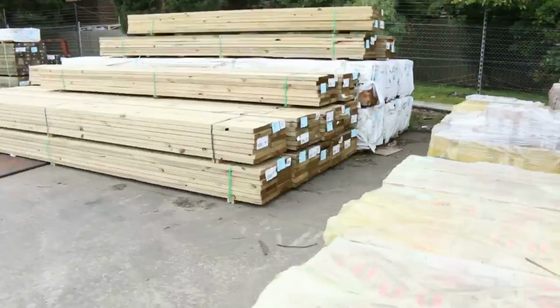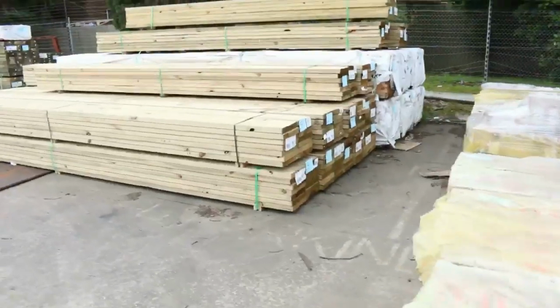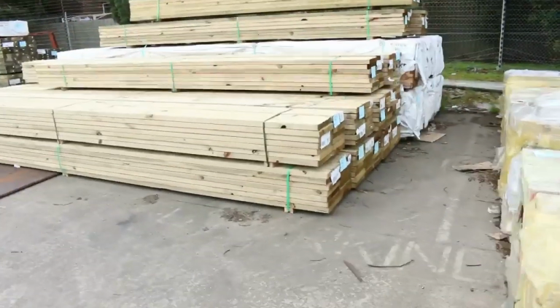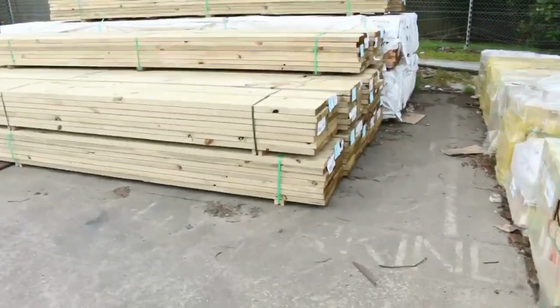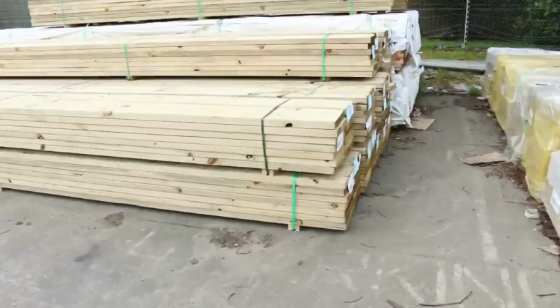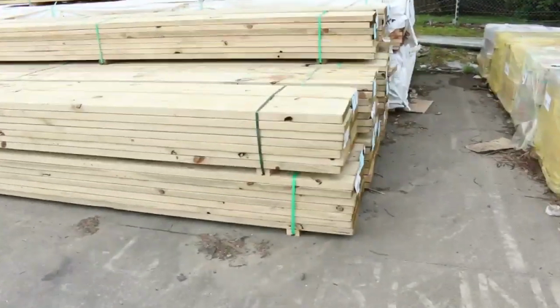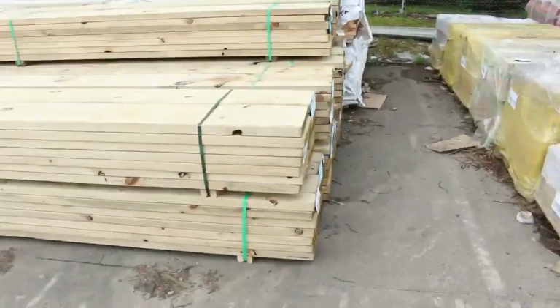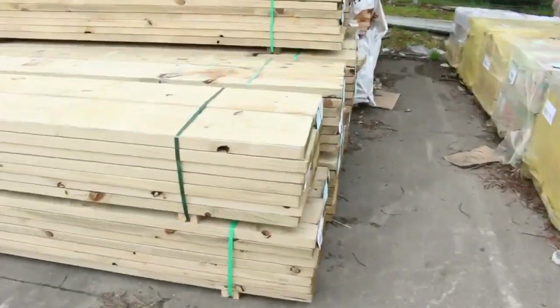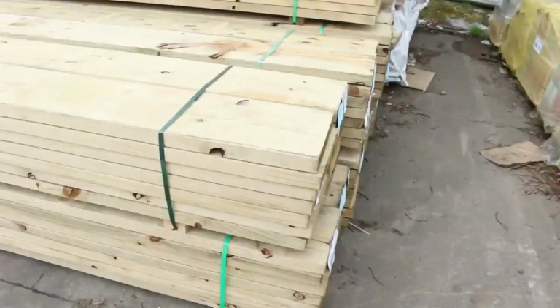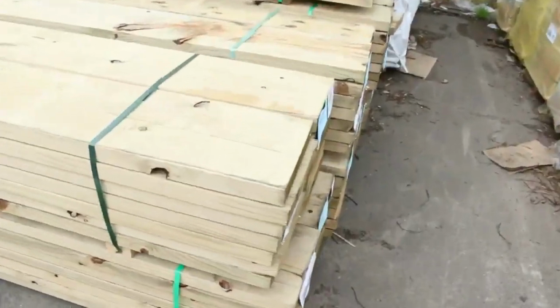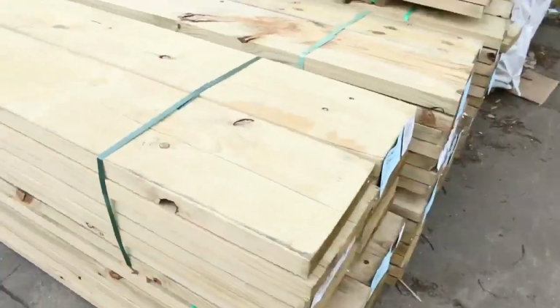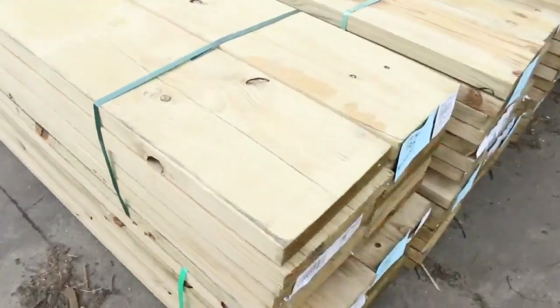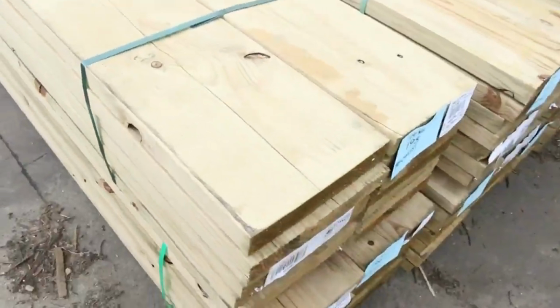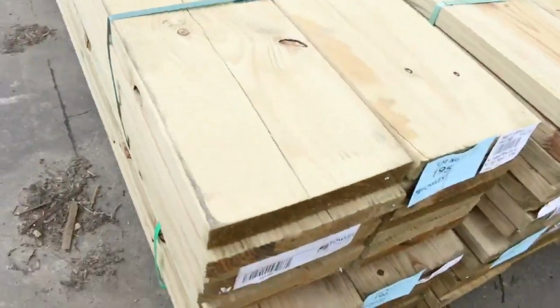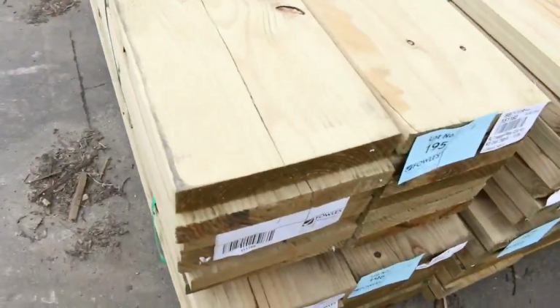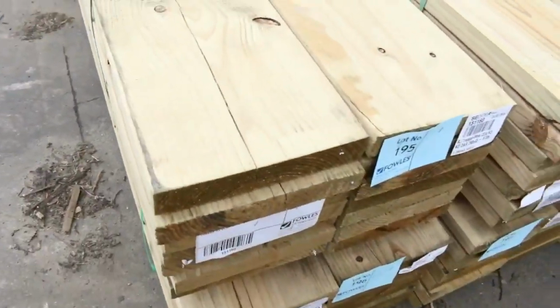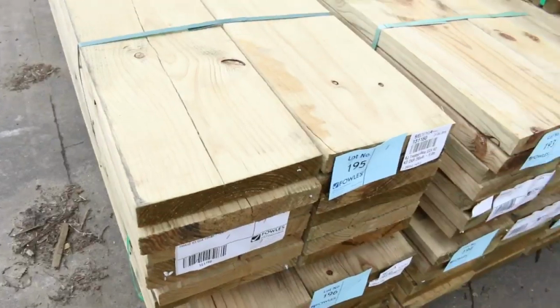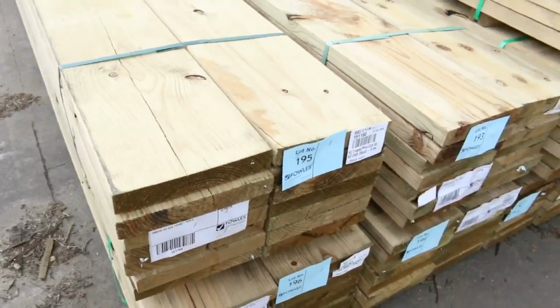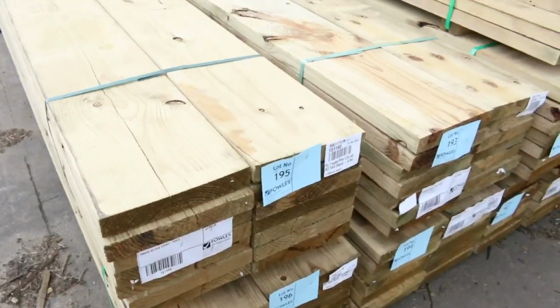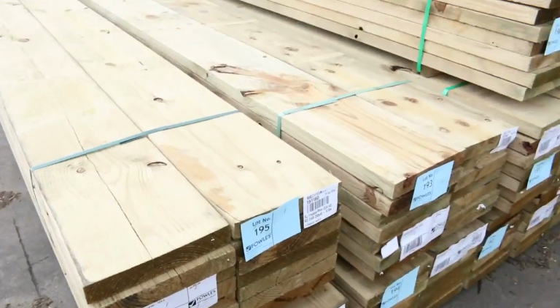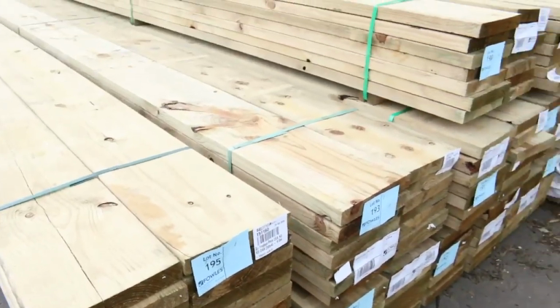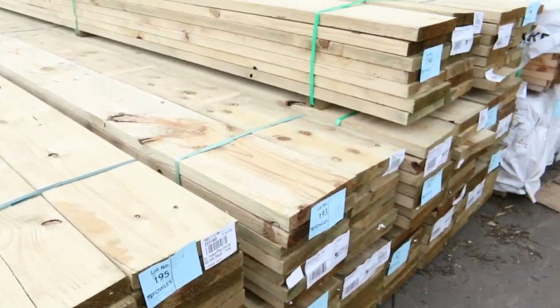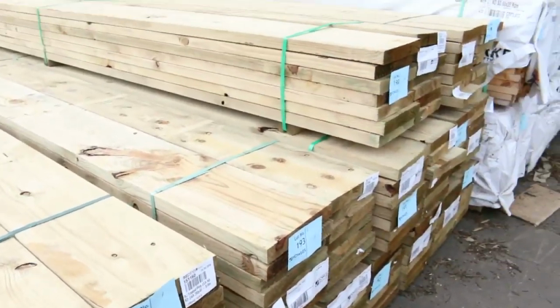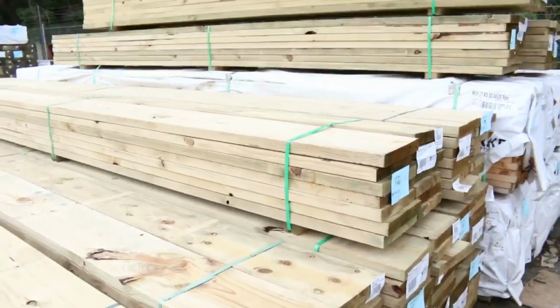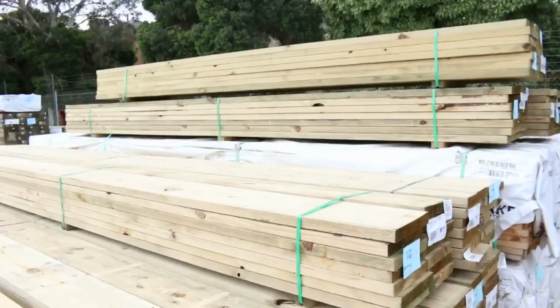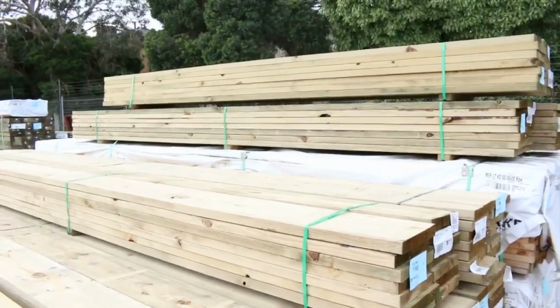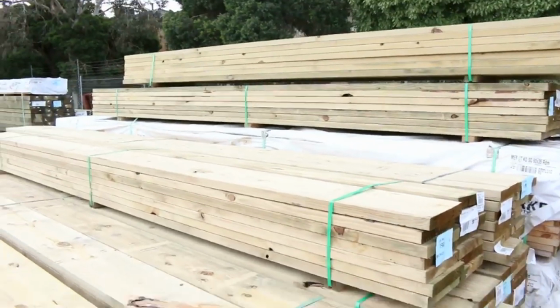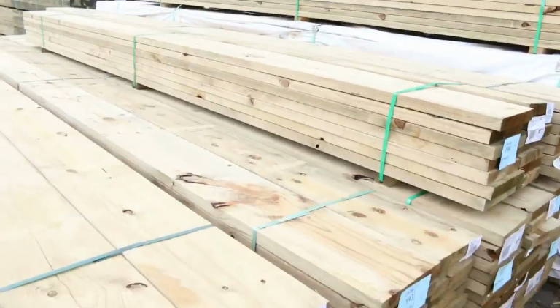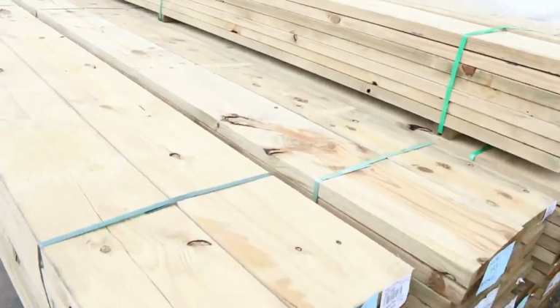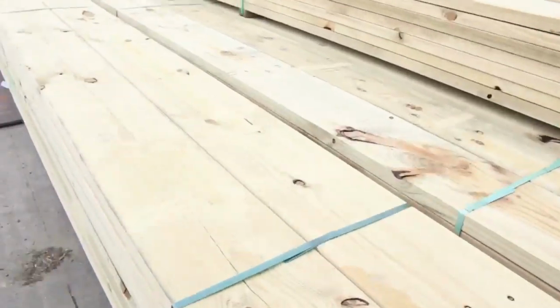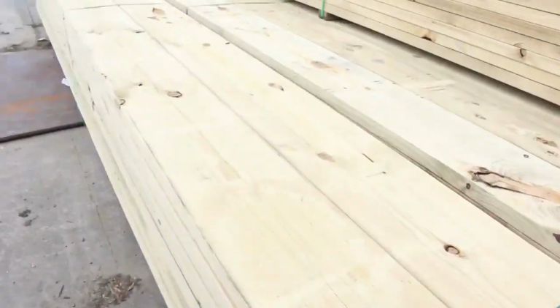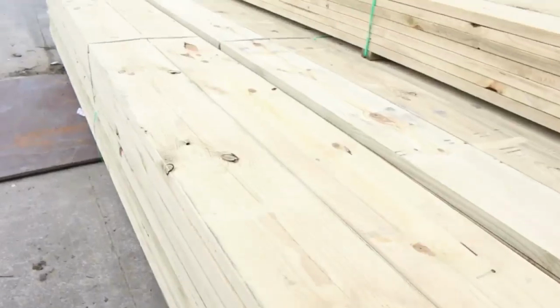Heaps of treated pine this week — still getting stock in as we speak. There's a whole heap of 290x45 treated, big heaps of that size, some nice long lengths — 6 metres long I can see there.